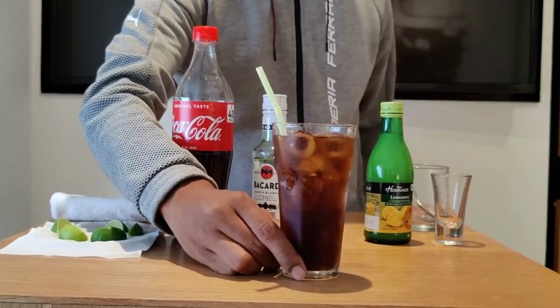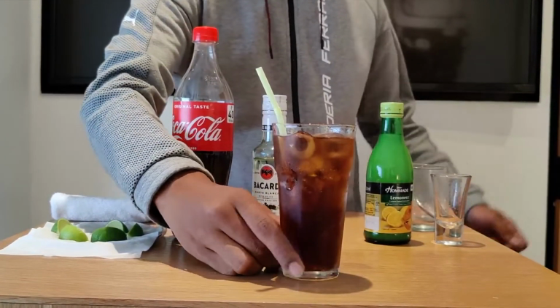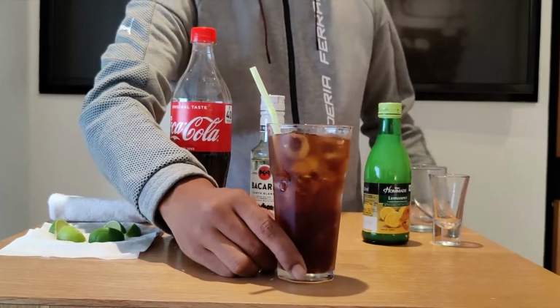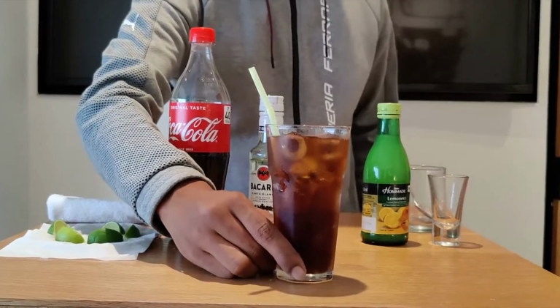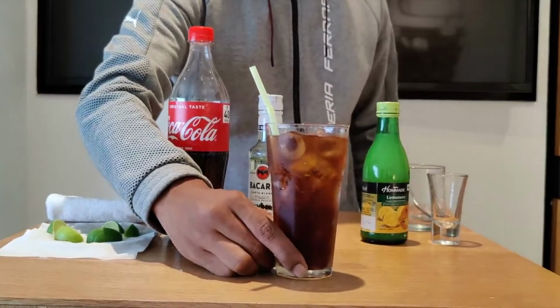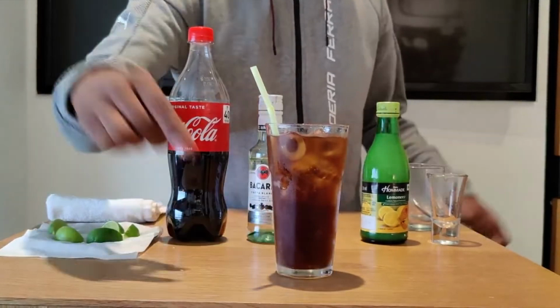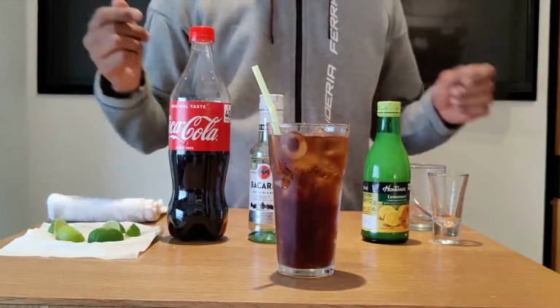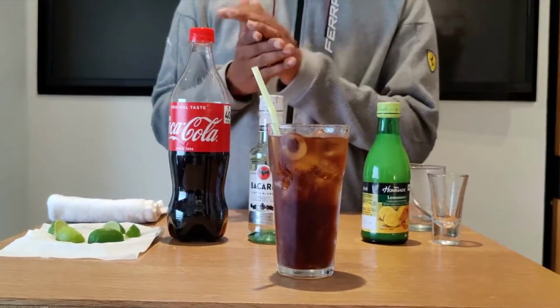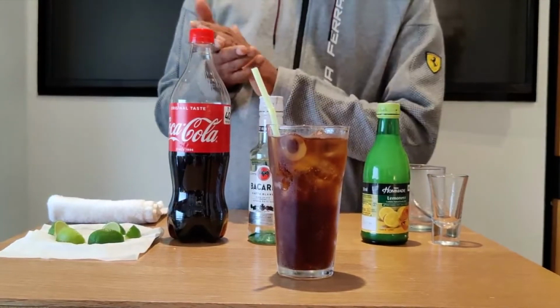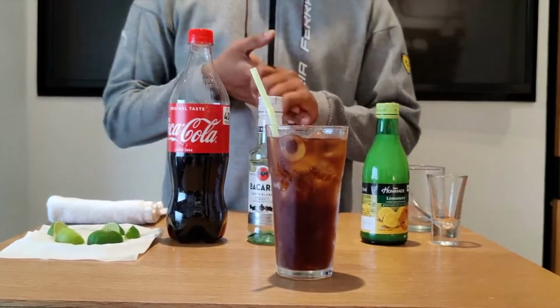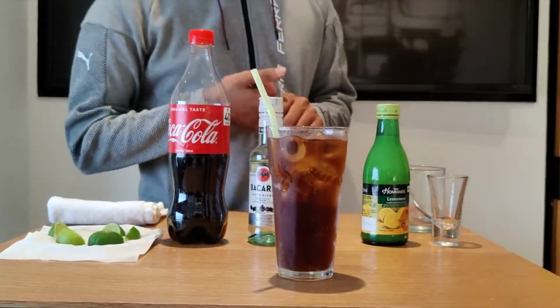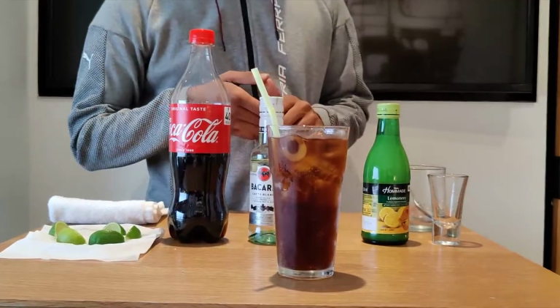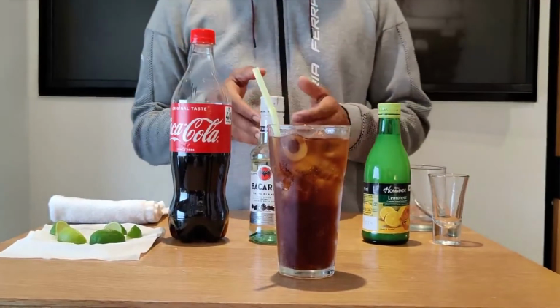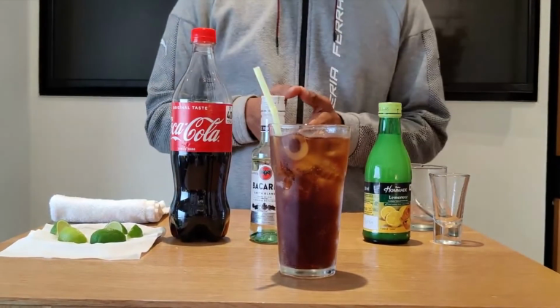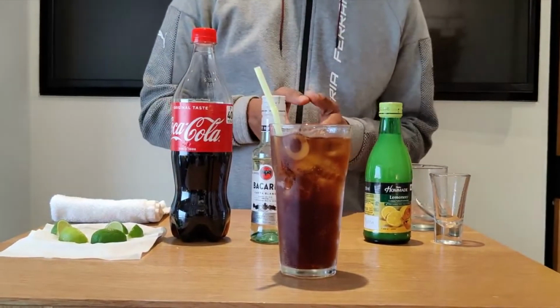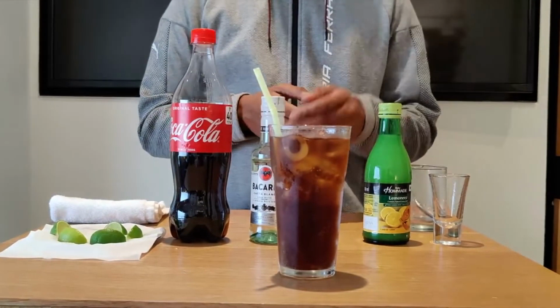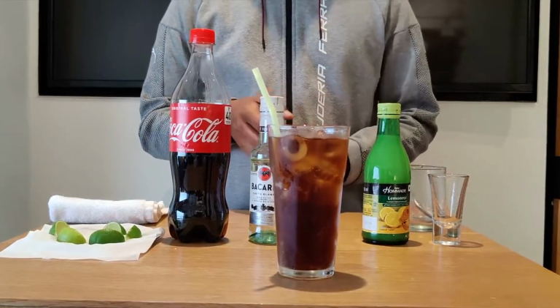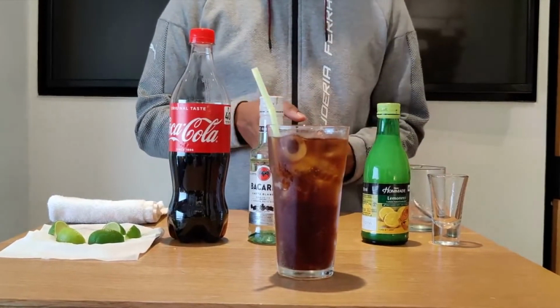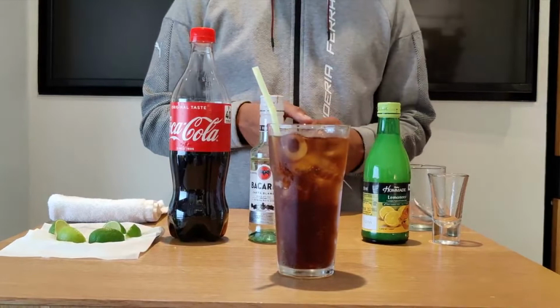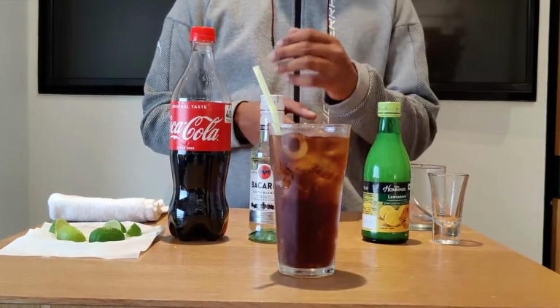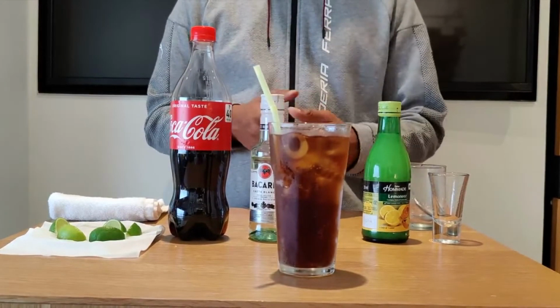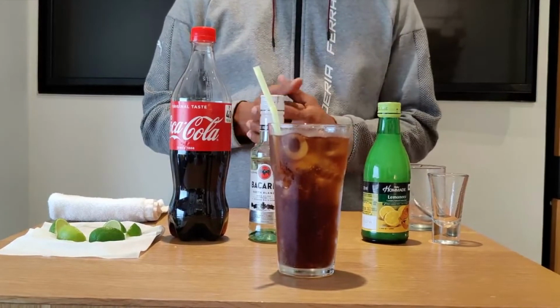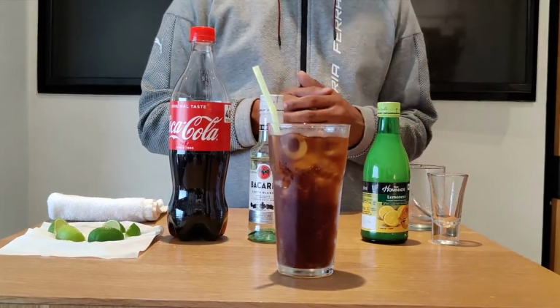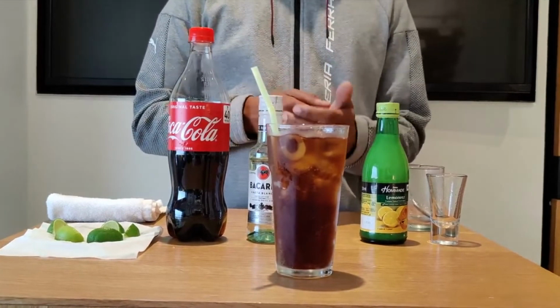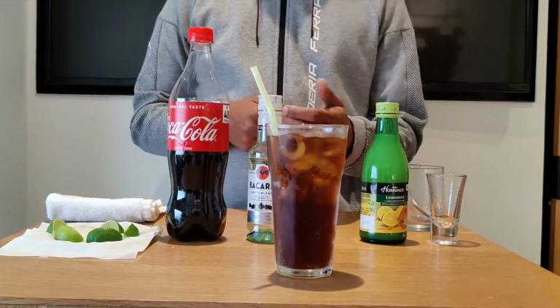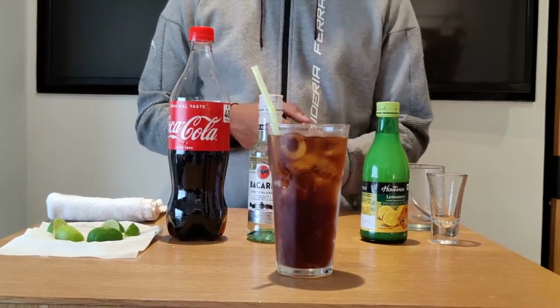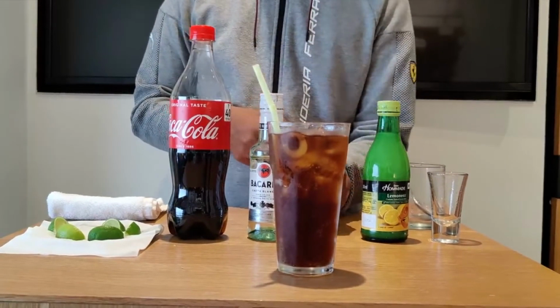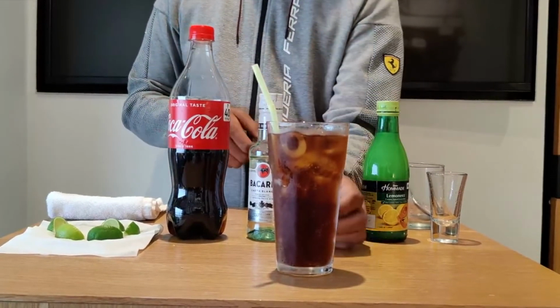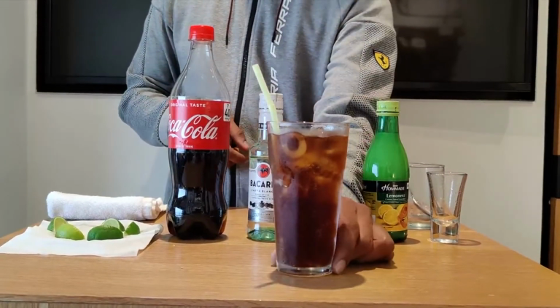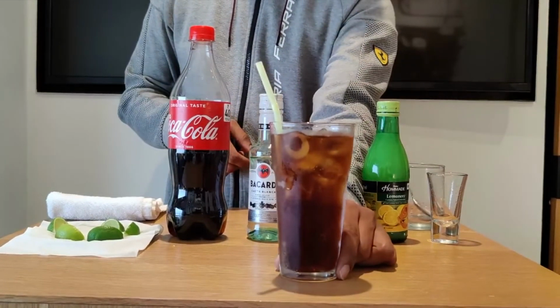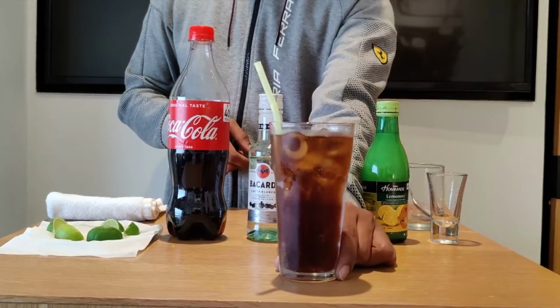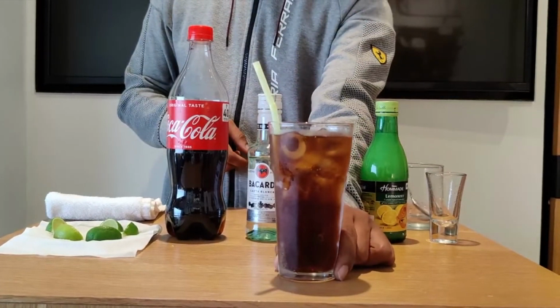This is one of a very easy cocktails — light rum based. We're just adding 40ml of light rum, 10ml of fresh lime juice, fill it up with Coca-Cola, garnished with a lime wedge, and it's ready to serve. Cheers guys!